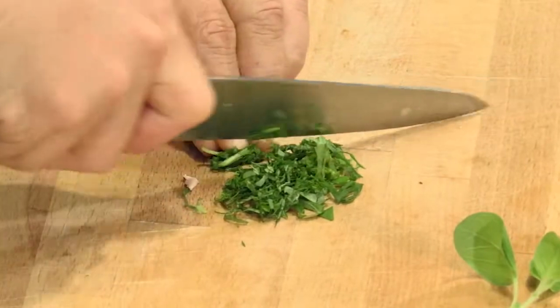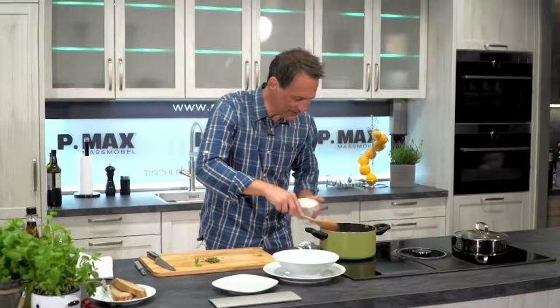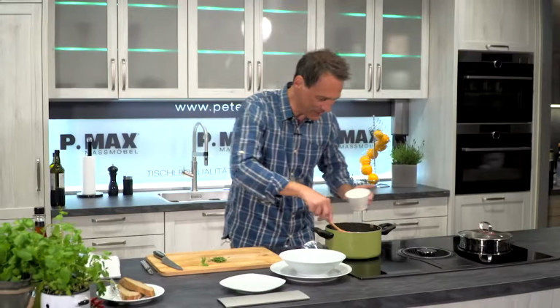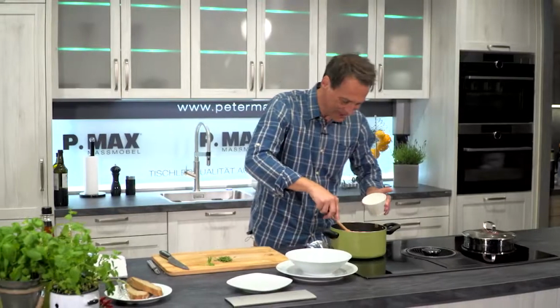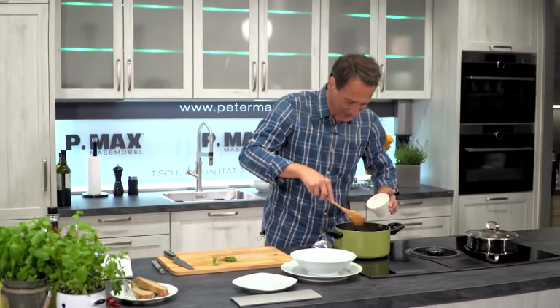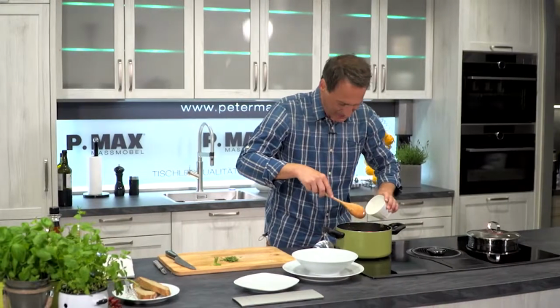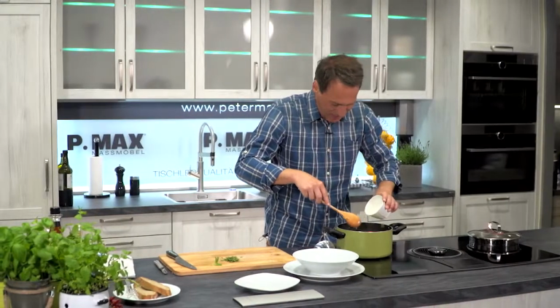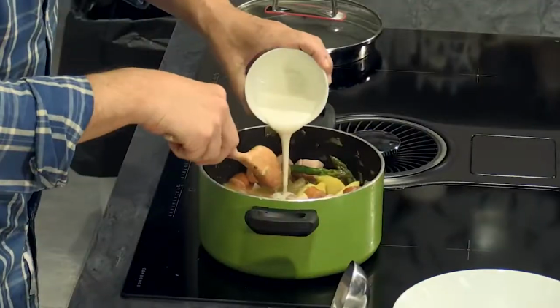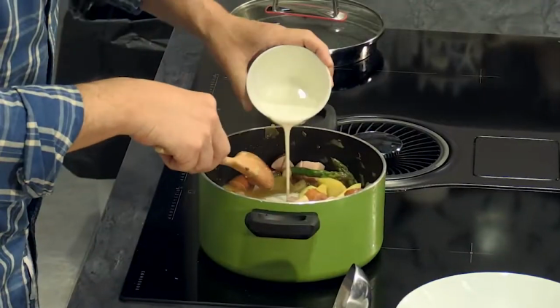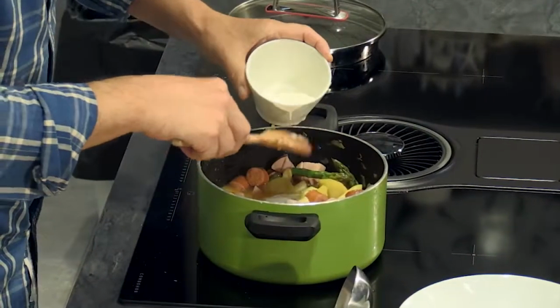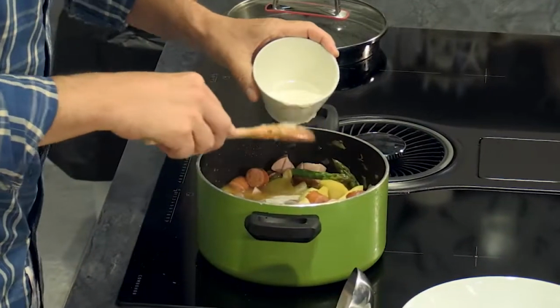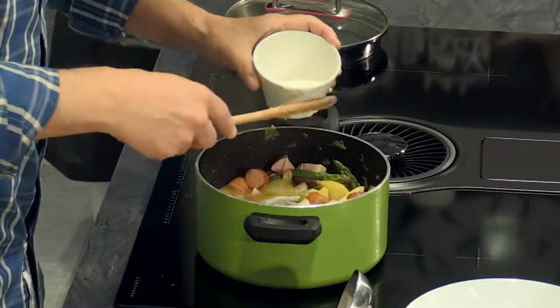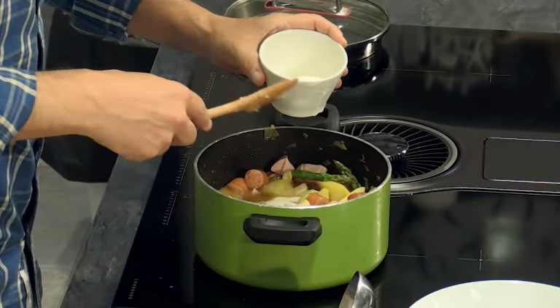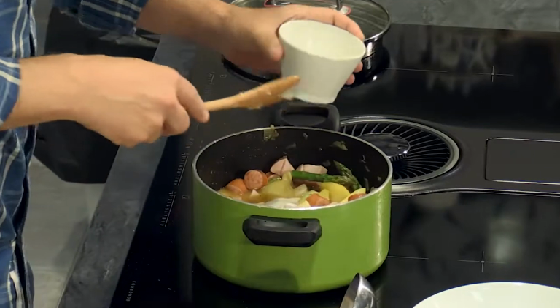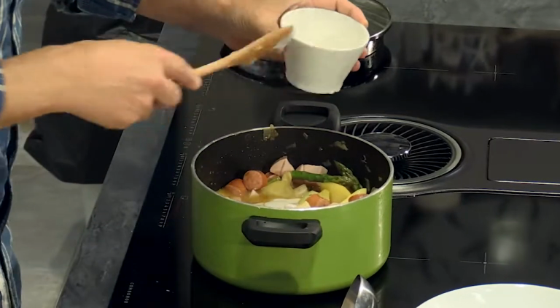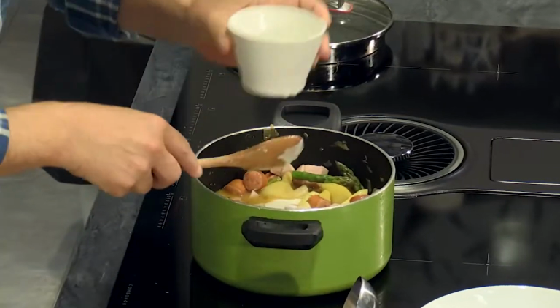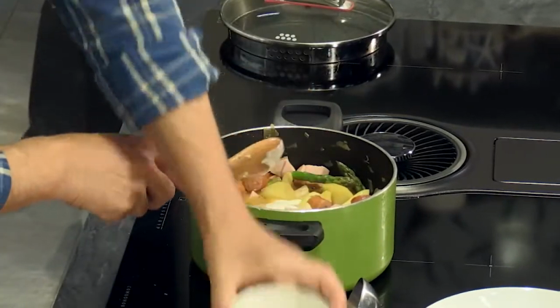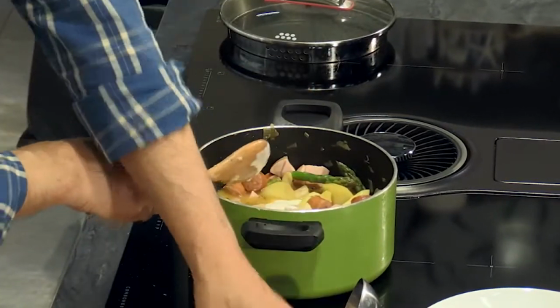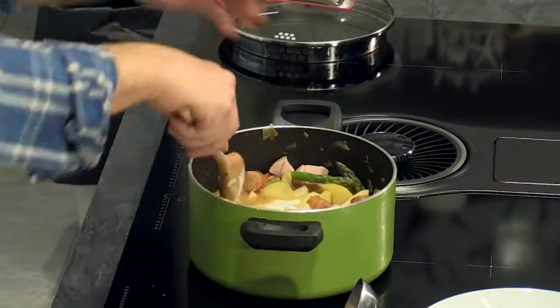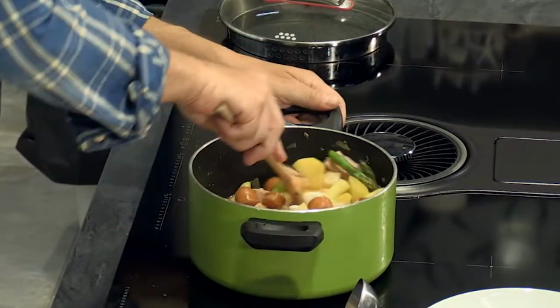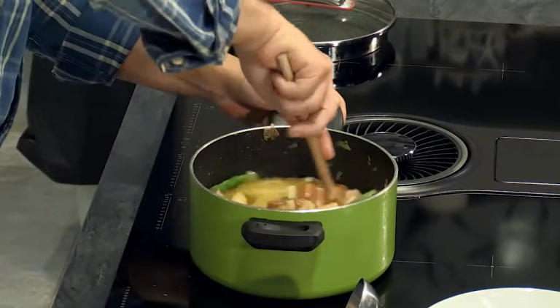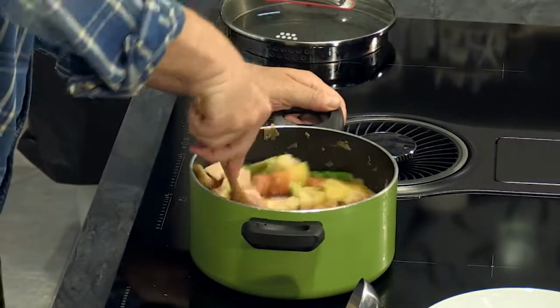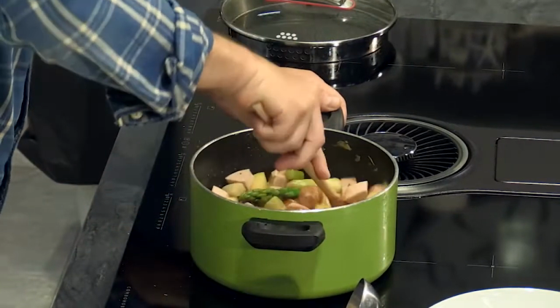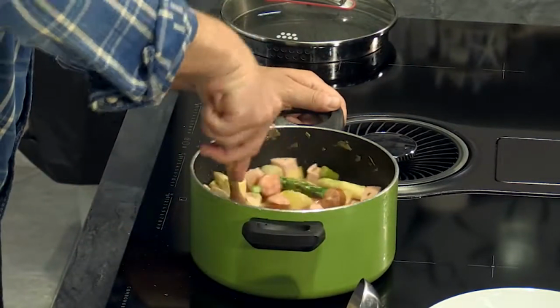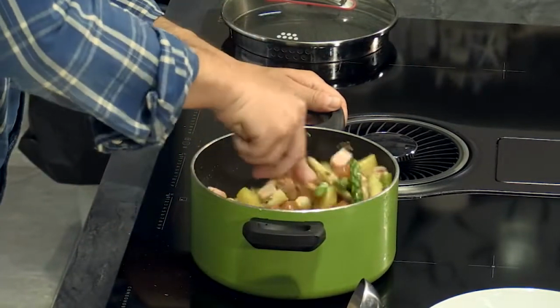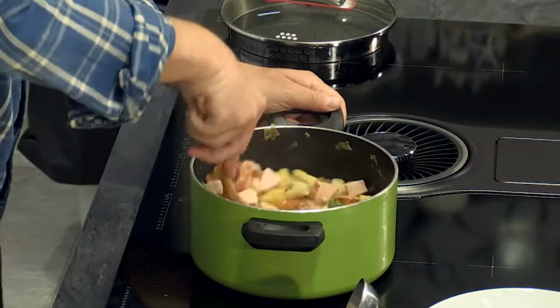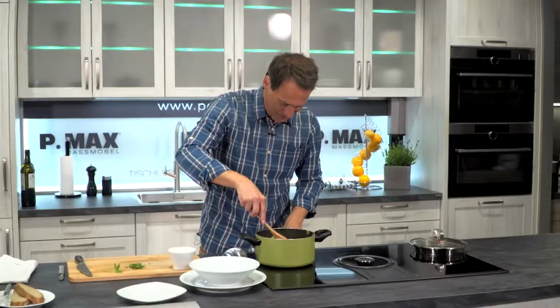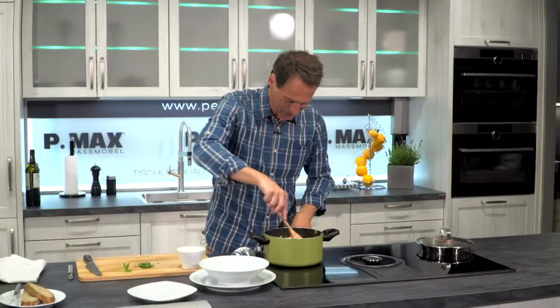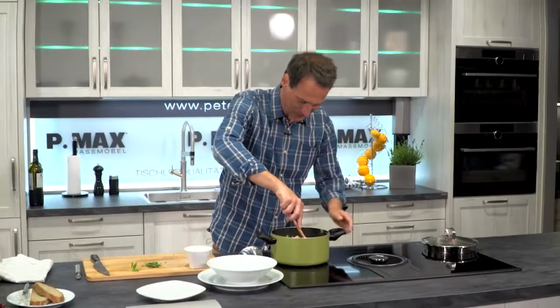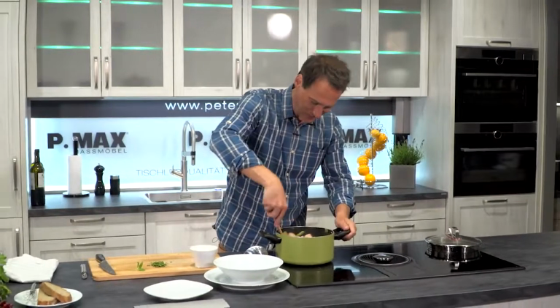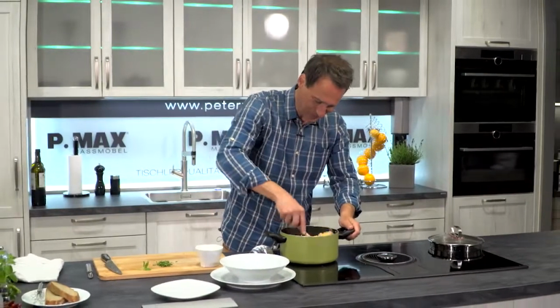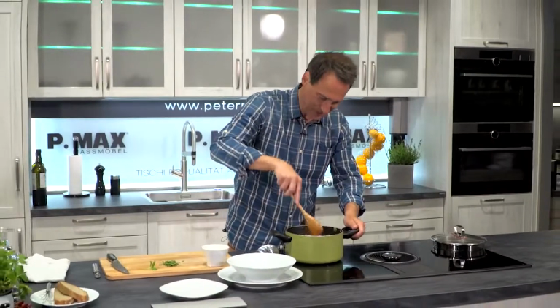Now a little Sauerrahm-Mehl-Milch-Gemisch to thicken — stir it in a little and let it briefly come to a boil.